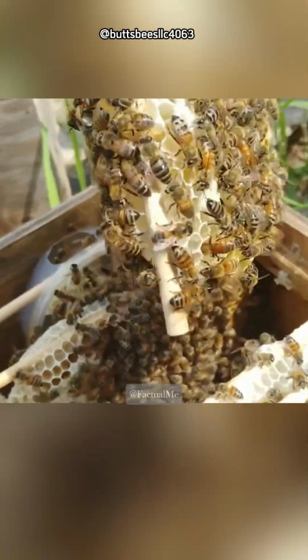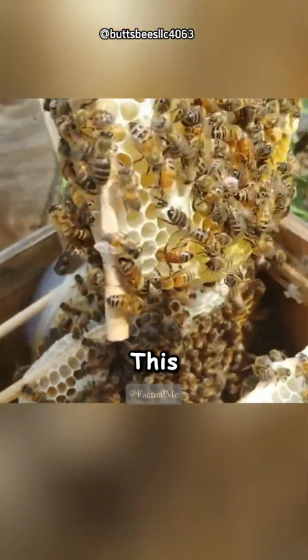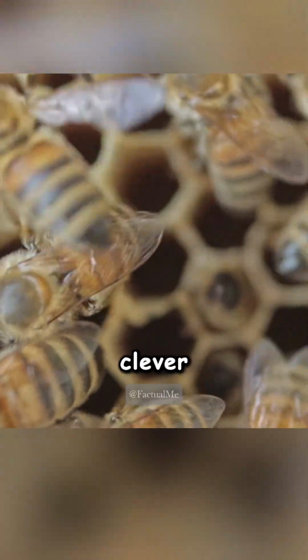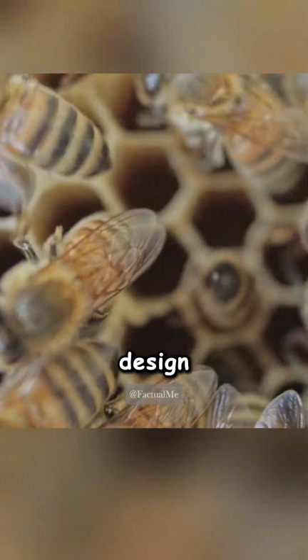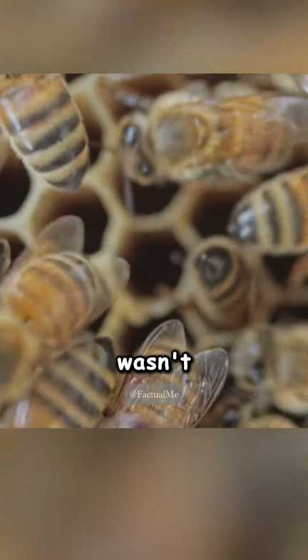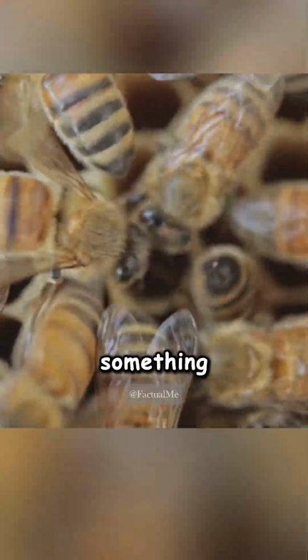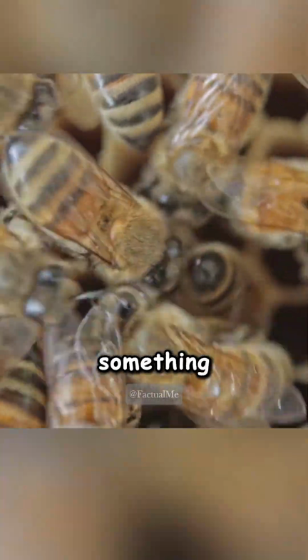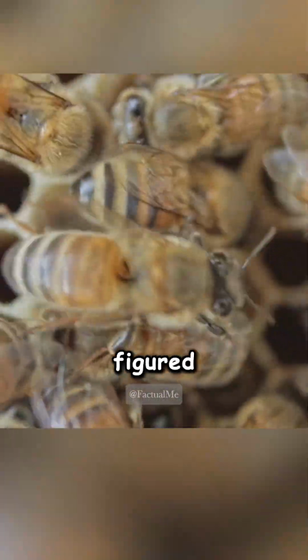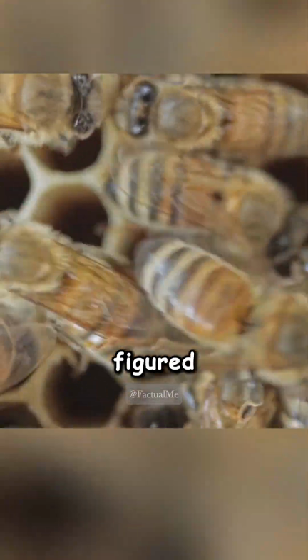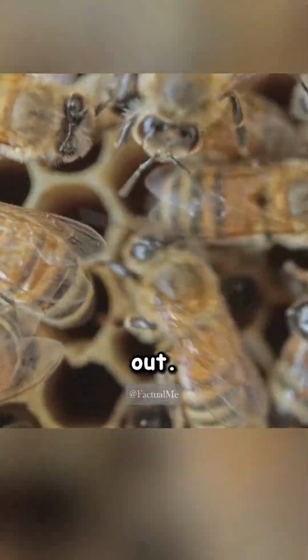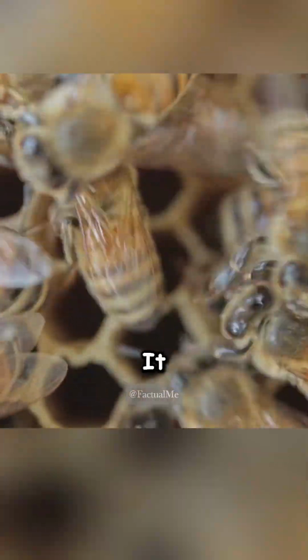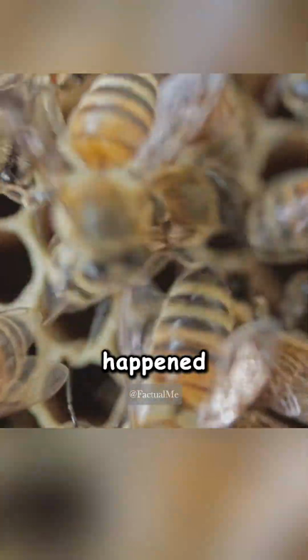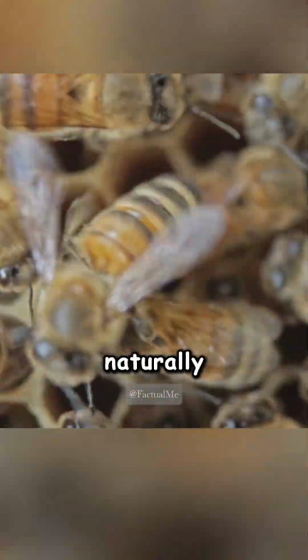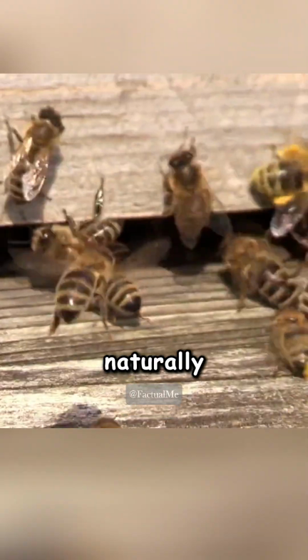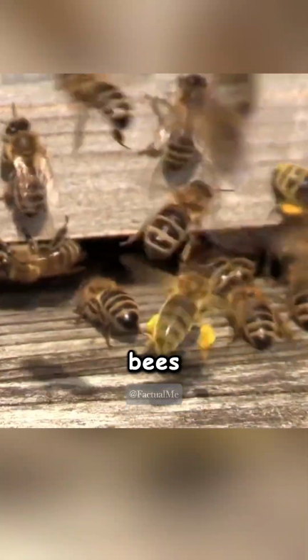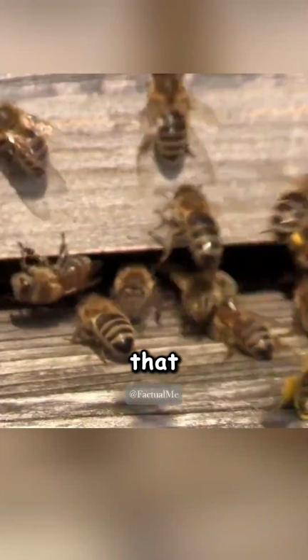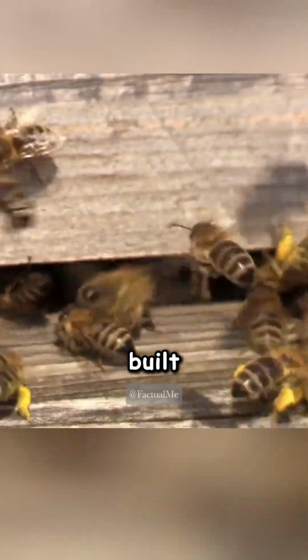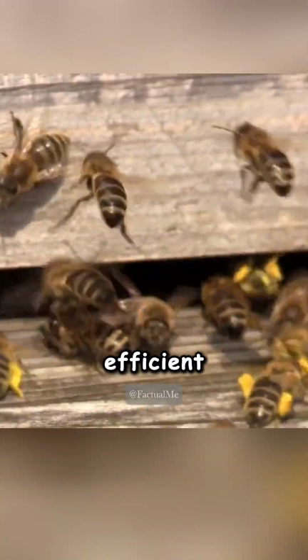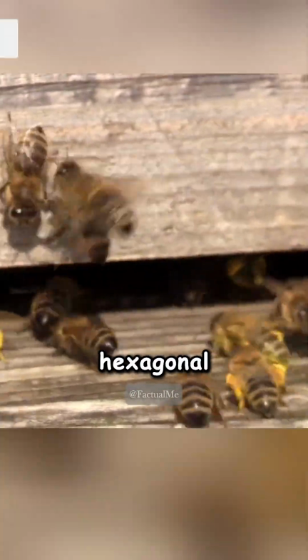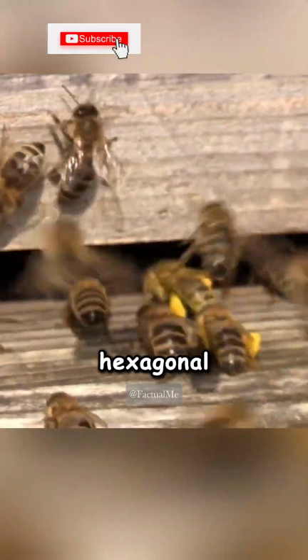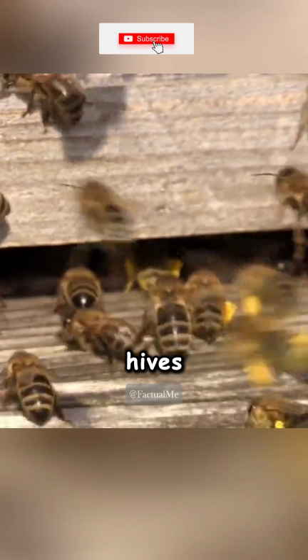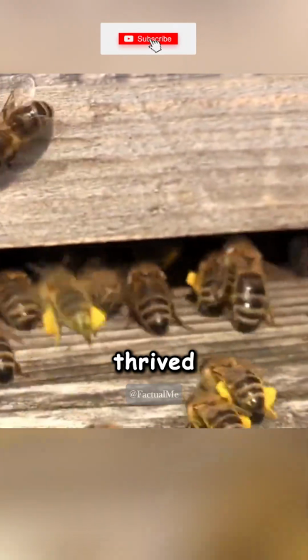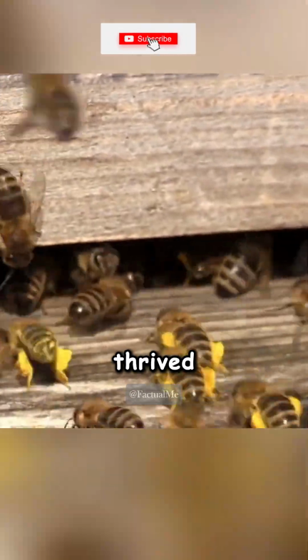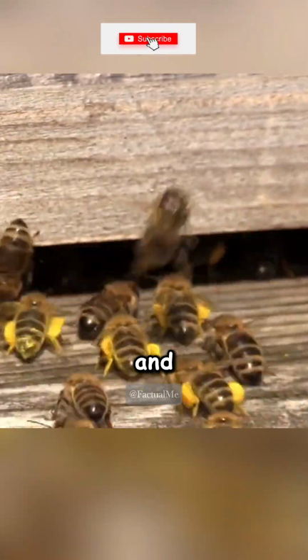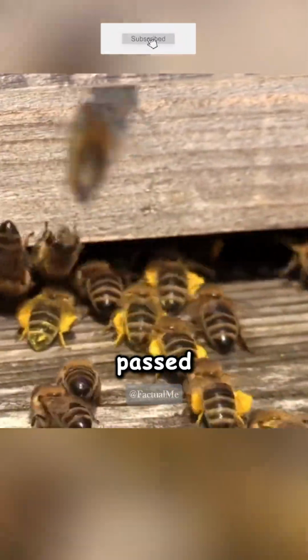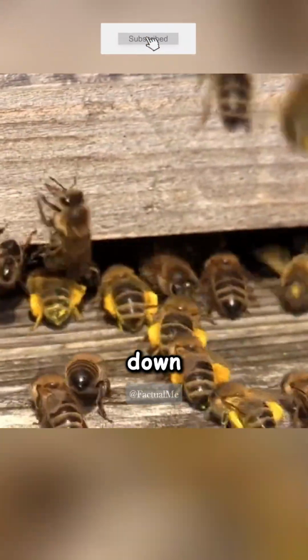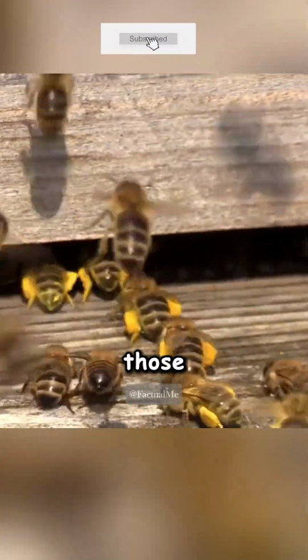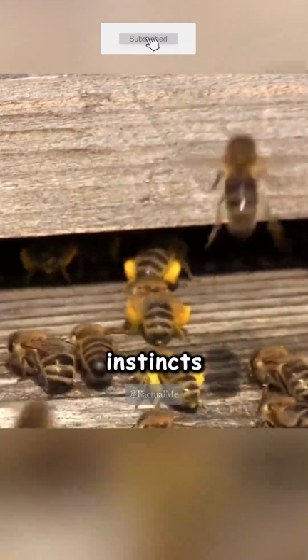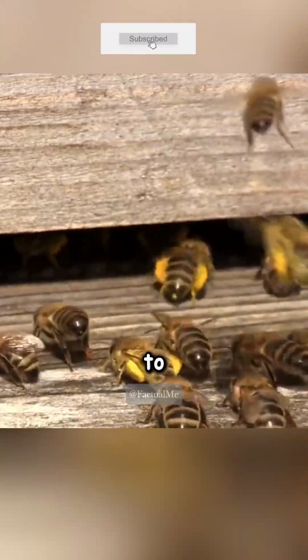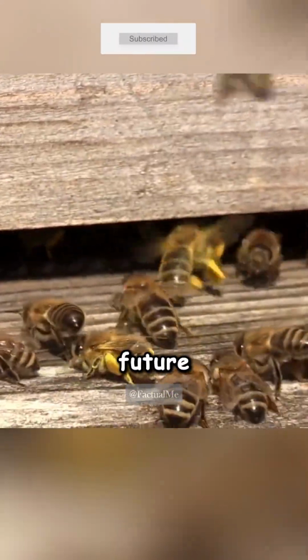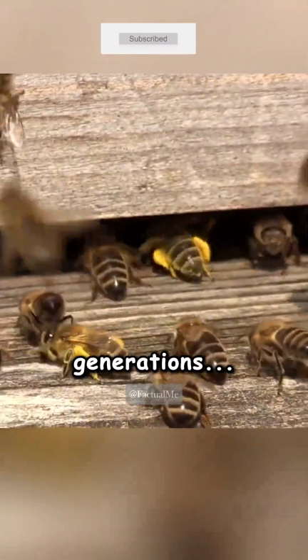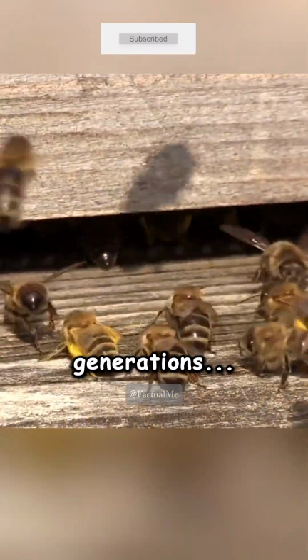This clever design wasn't something bees figured out. It all happened naturally. Bees that built efficient hexagonal hives thrived and passed down those instincts to future generations.